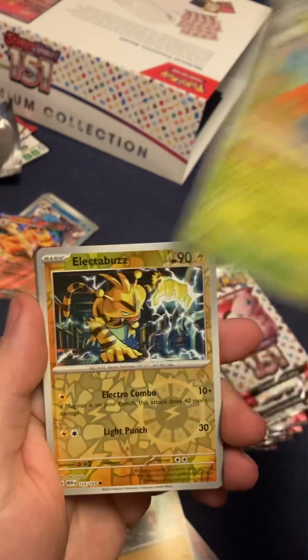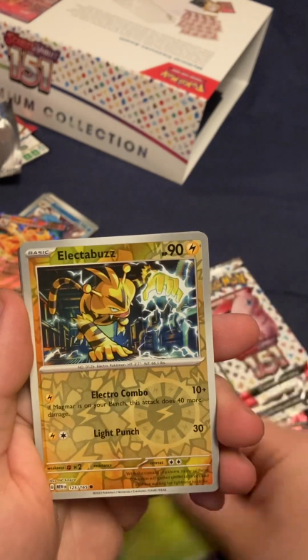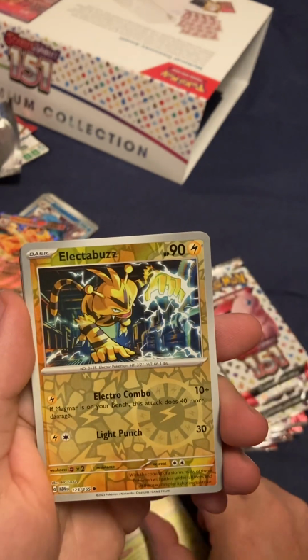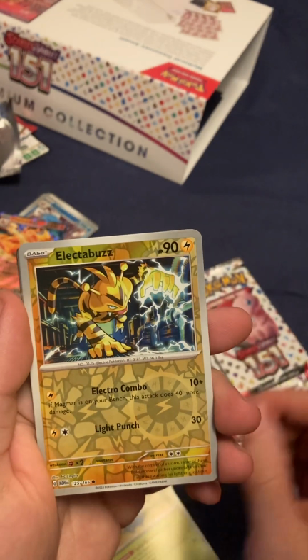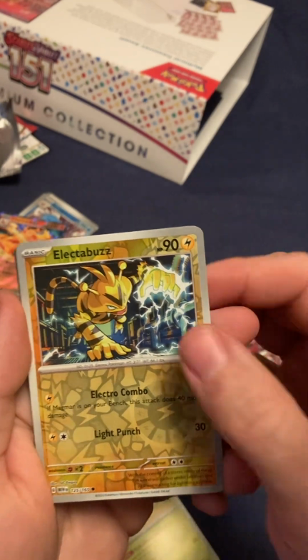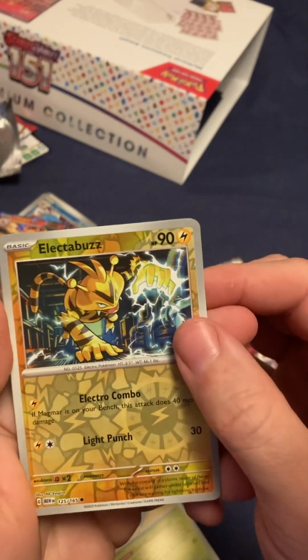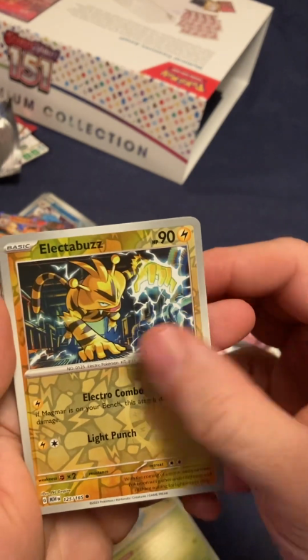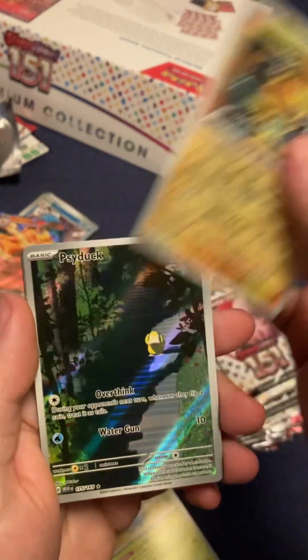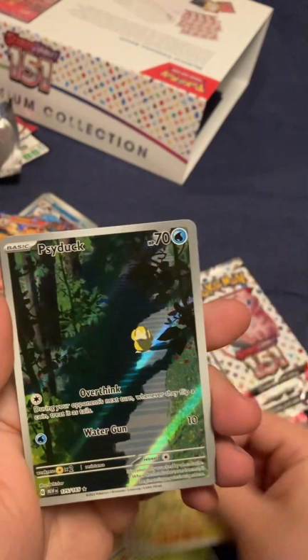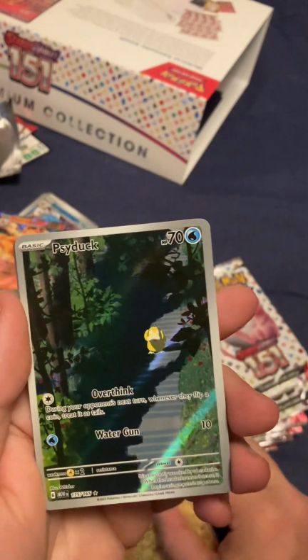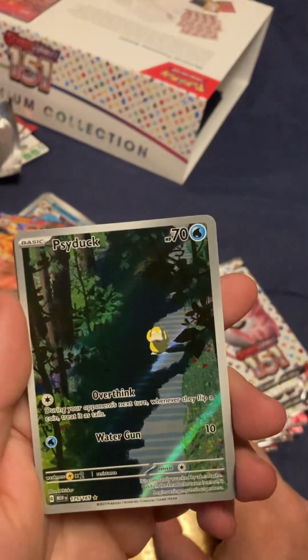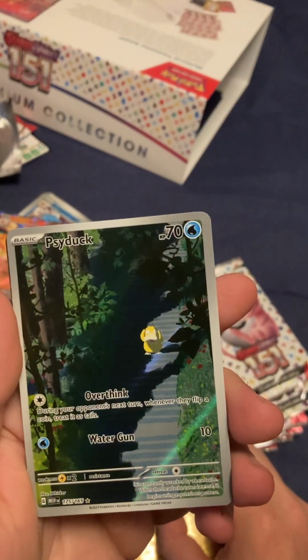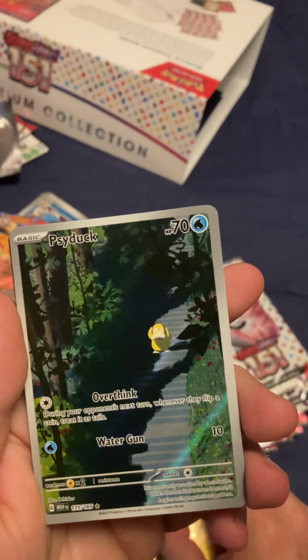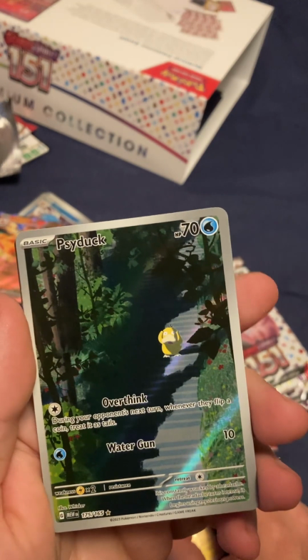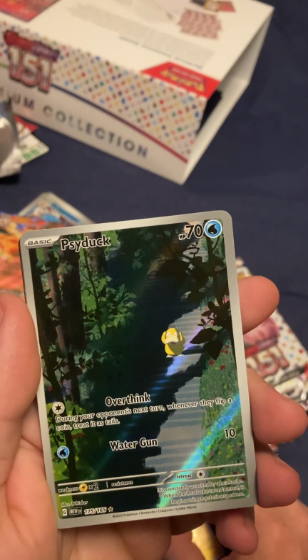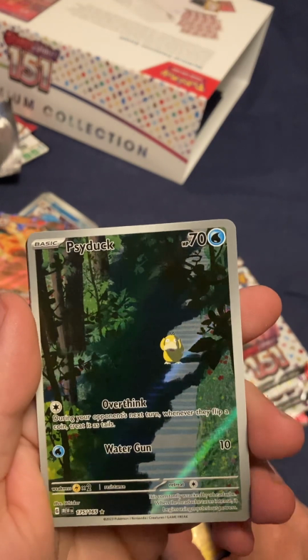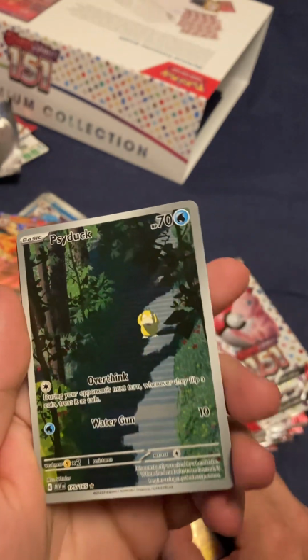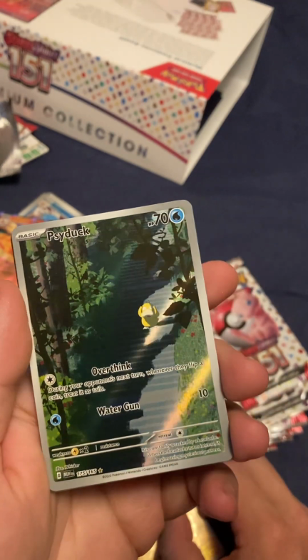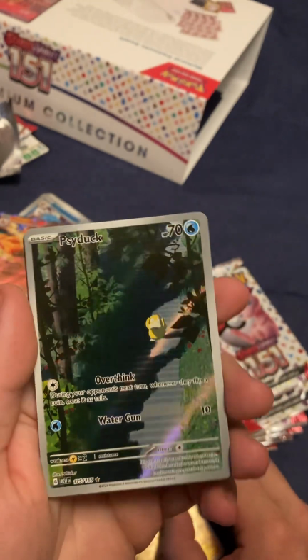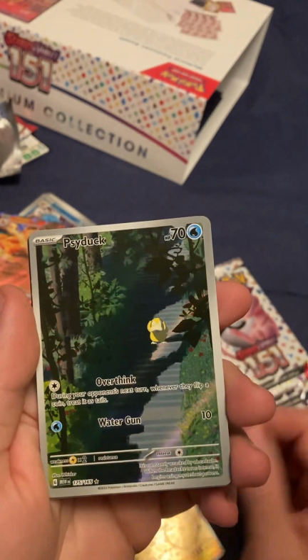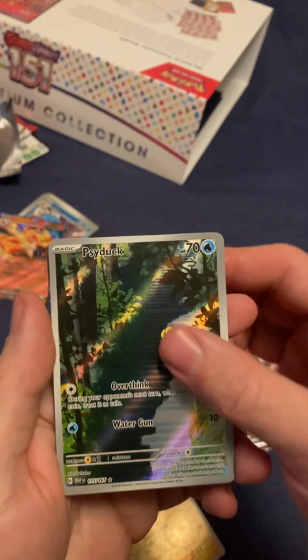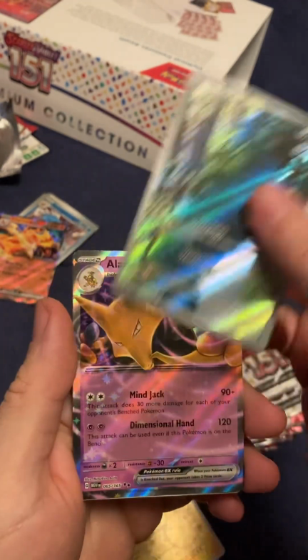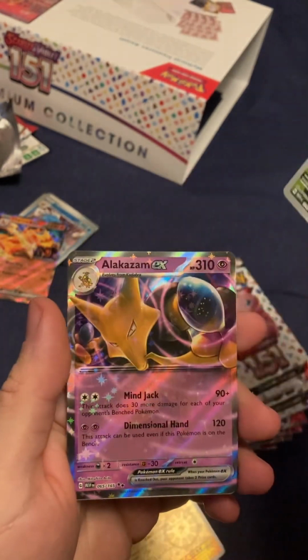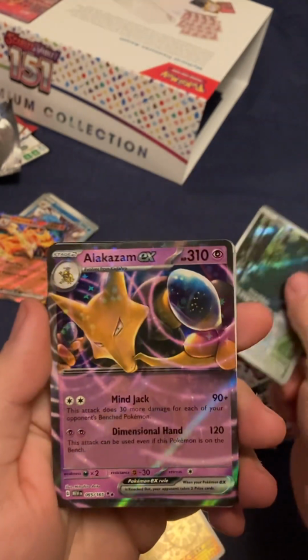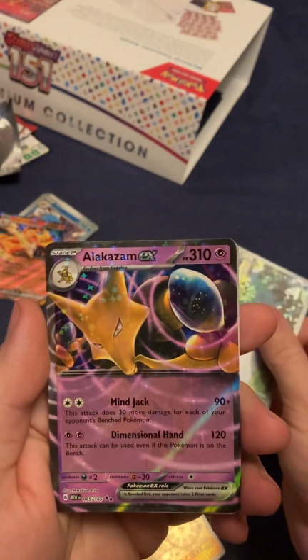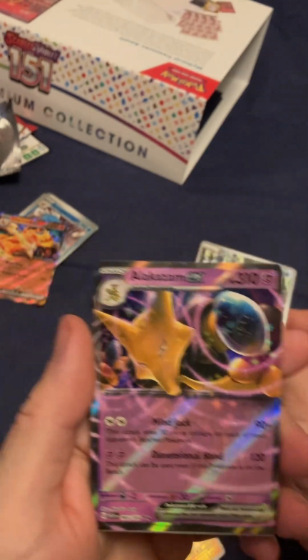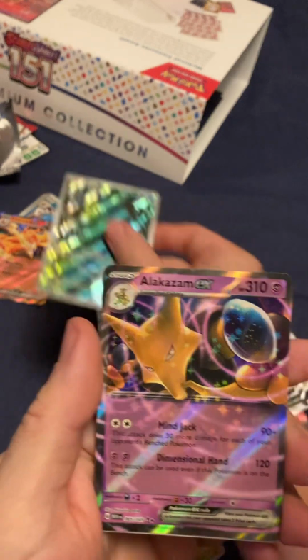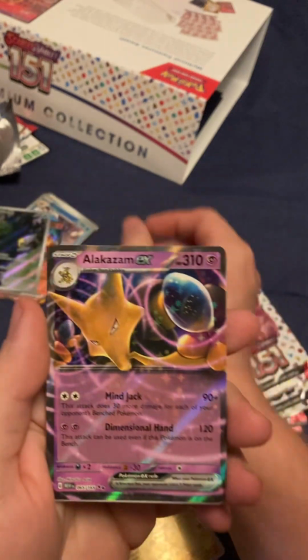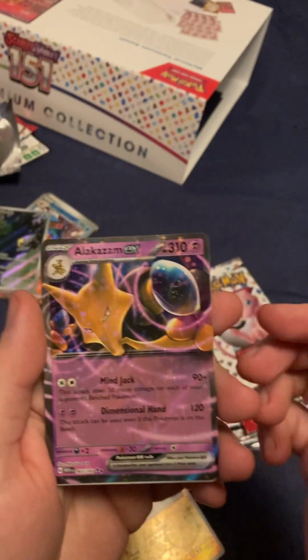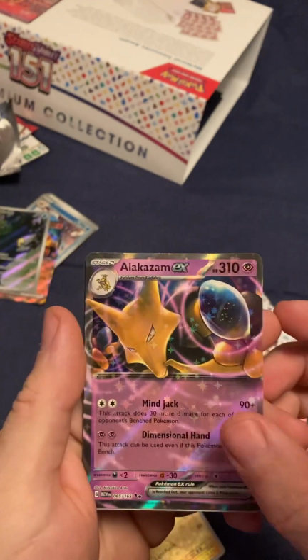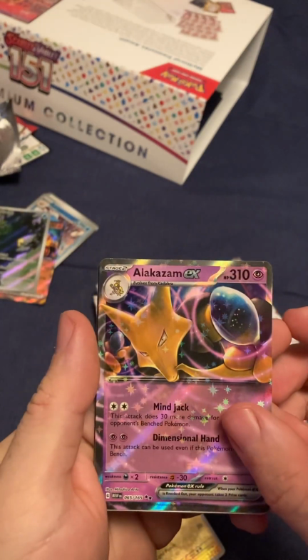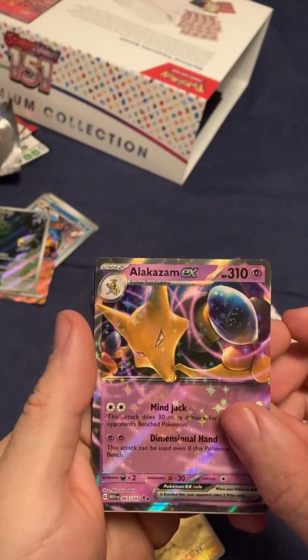Gloom. Boy slobbering. Collect the buzz. Oh shoot — Psyduck. Oh shoot — Alakazam. Nice. Shaboosh. I don't know why I'm shabooshing the energy cards.